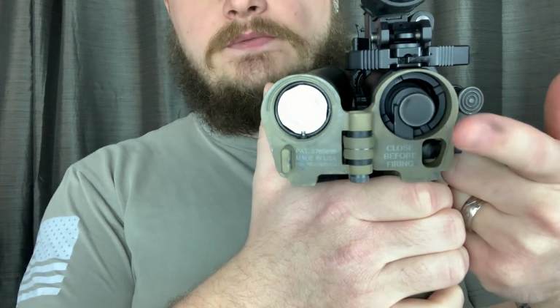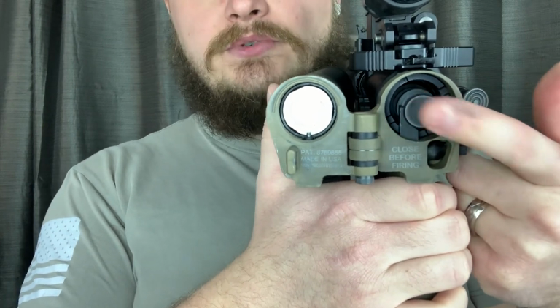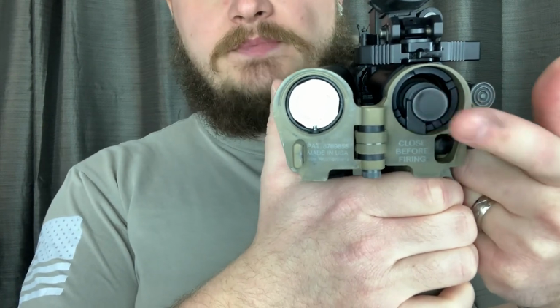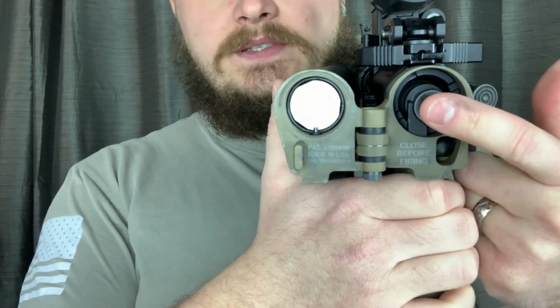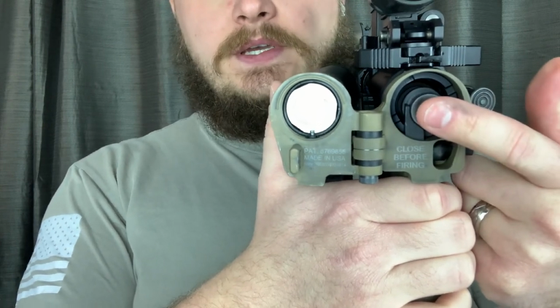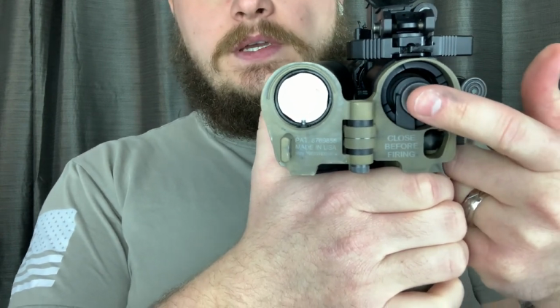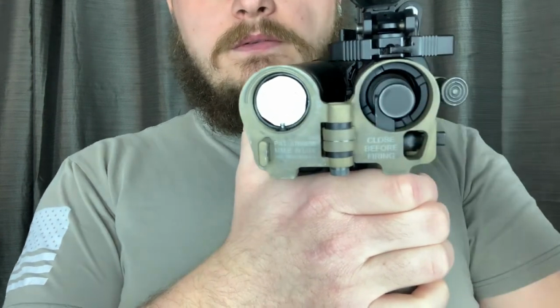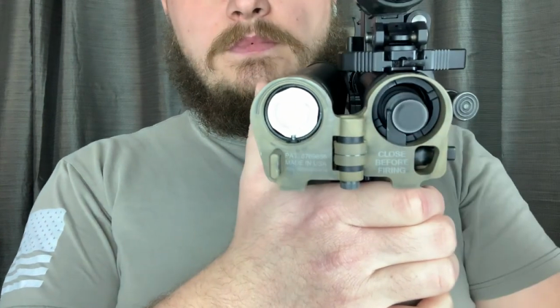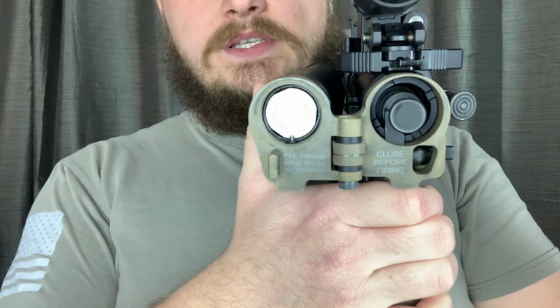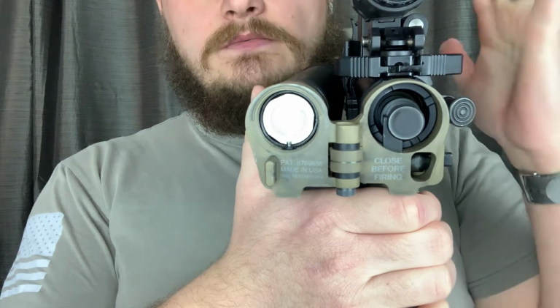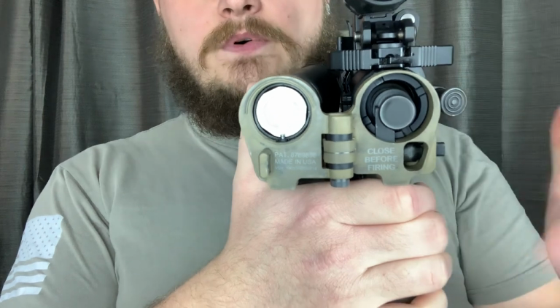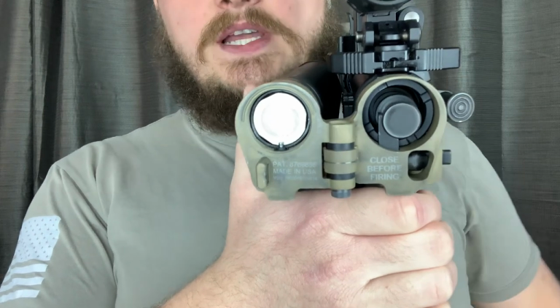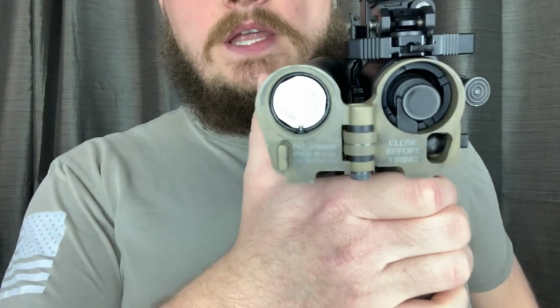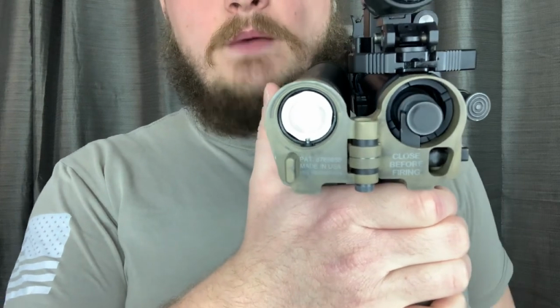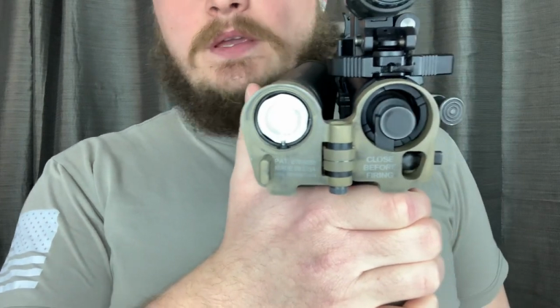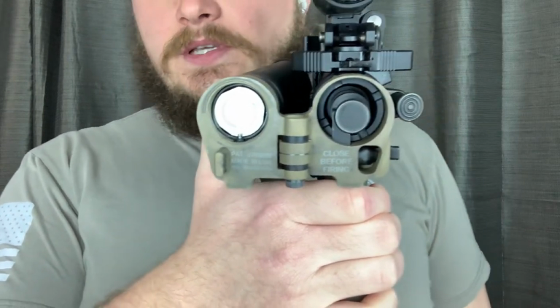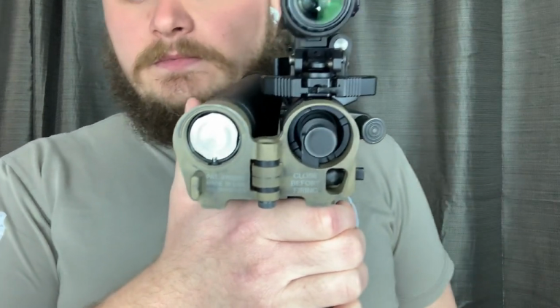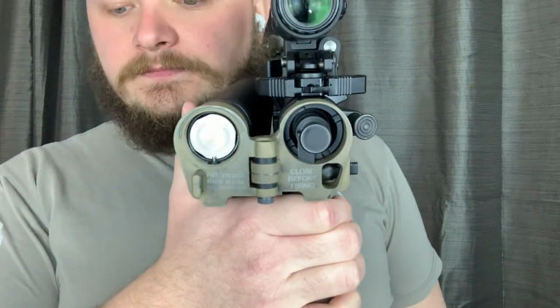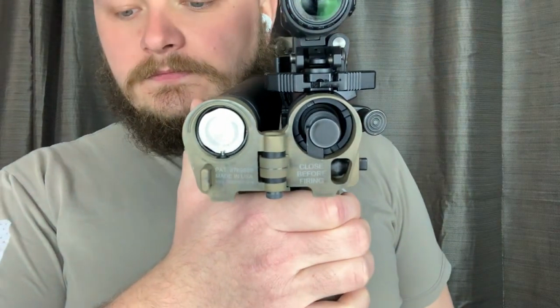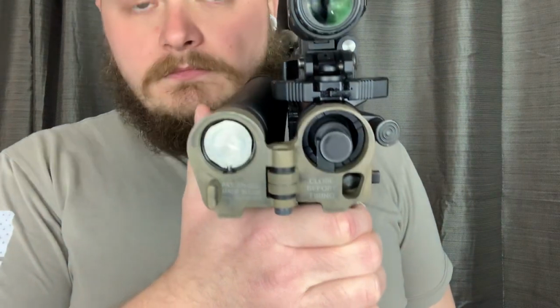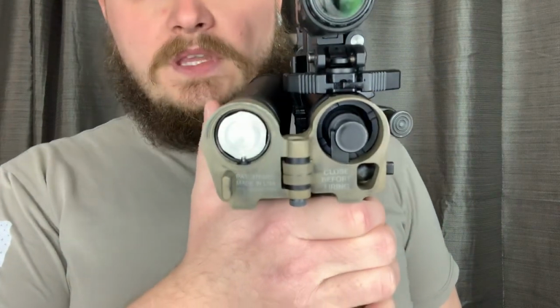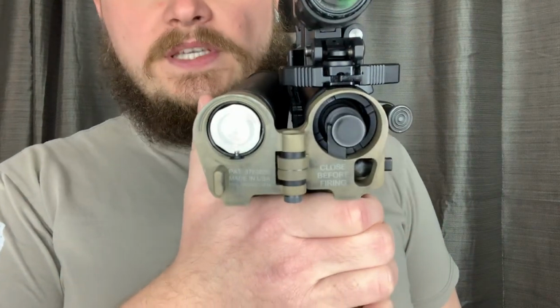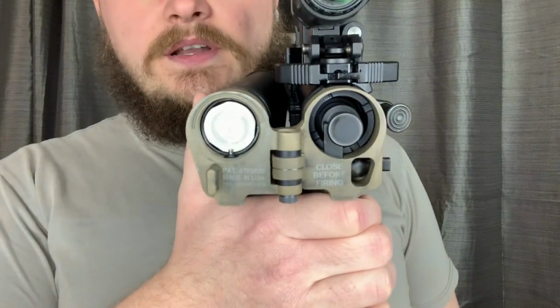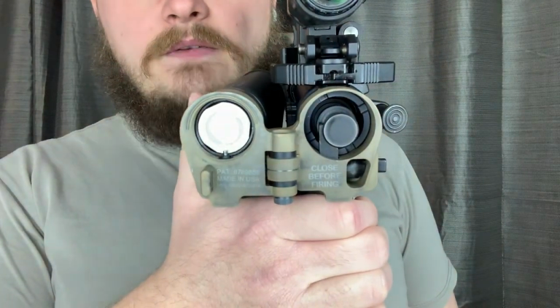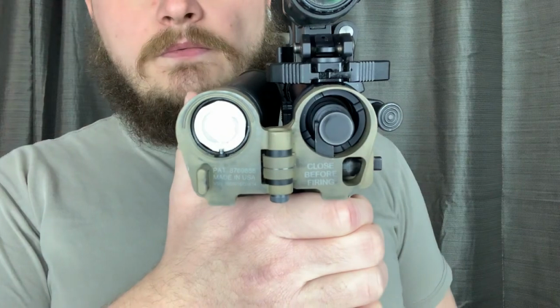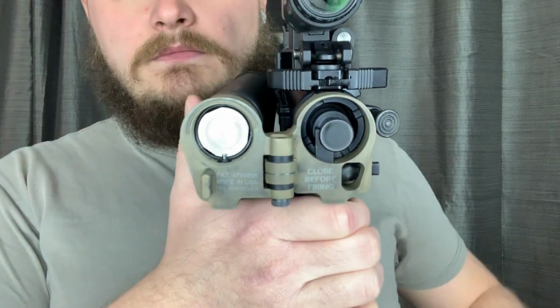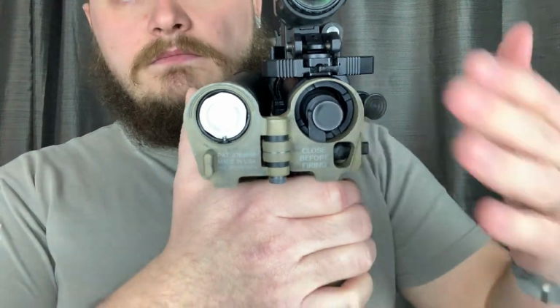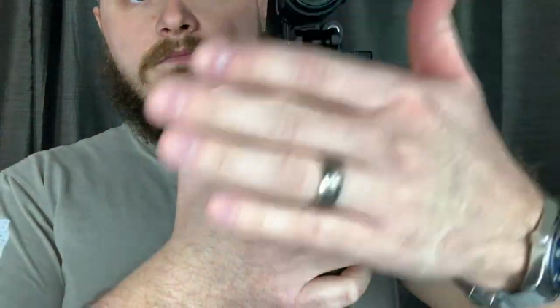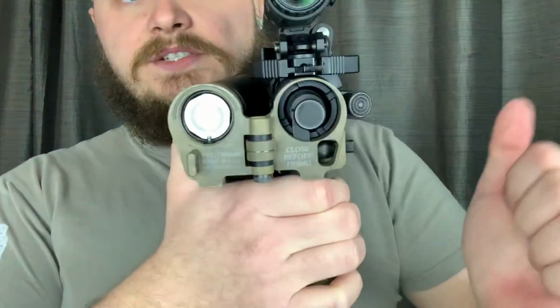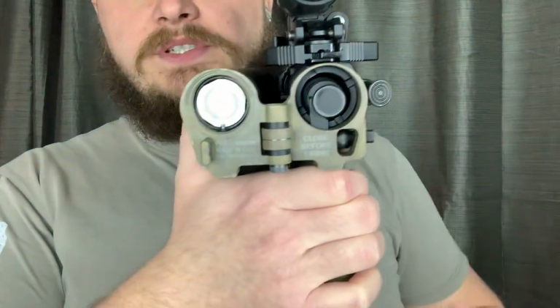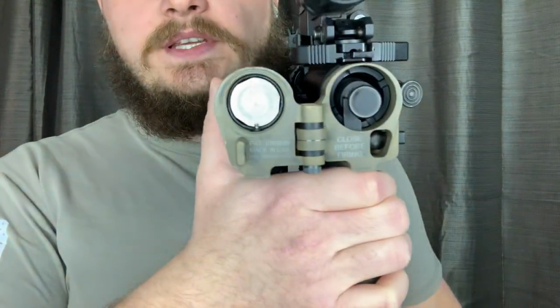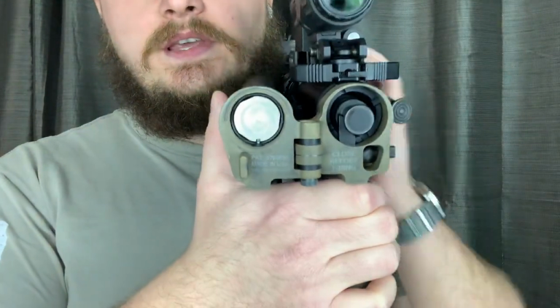If you lose this piece, this rifle is now non-operational. So consider that when potentially purchasing this thing.